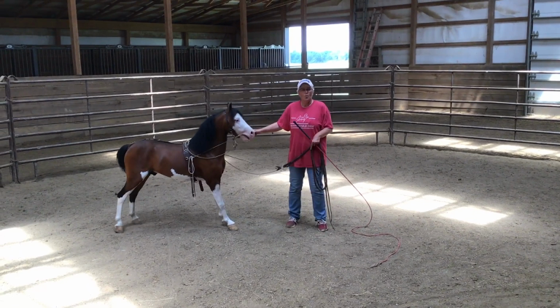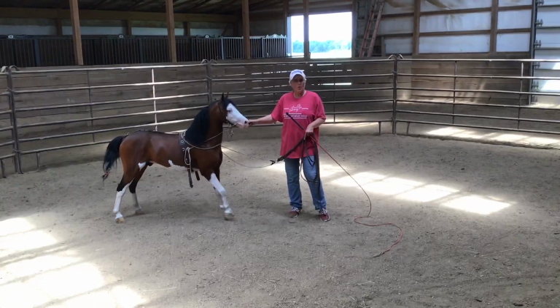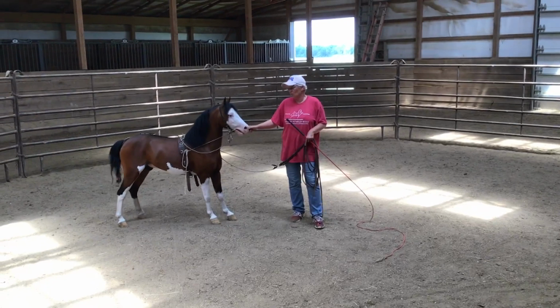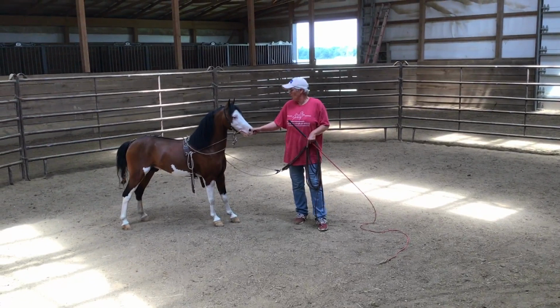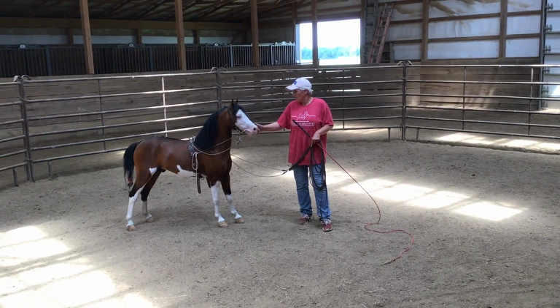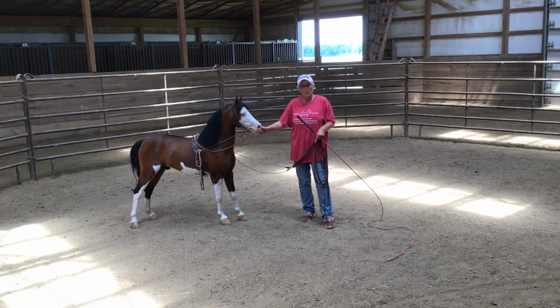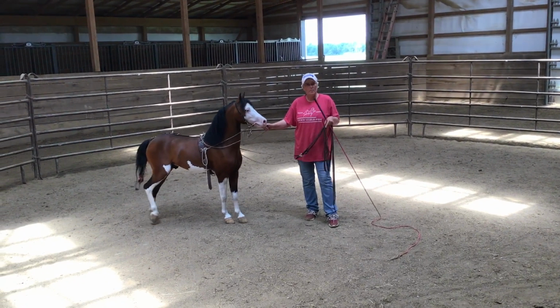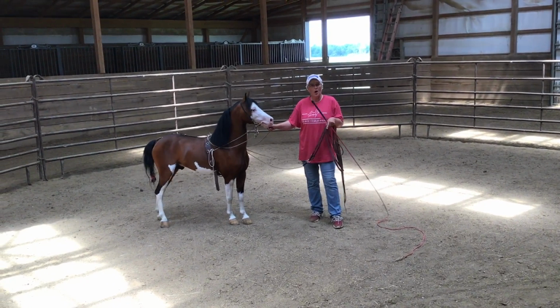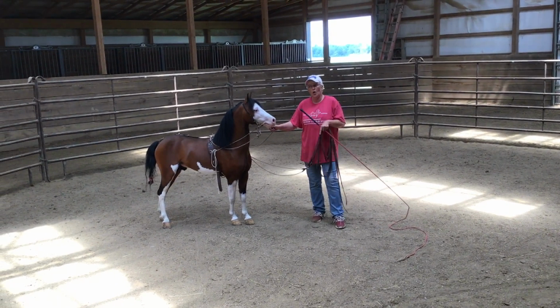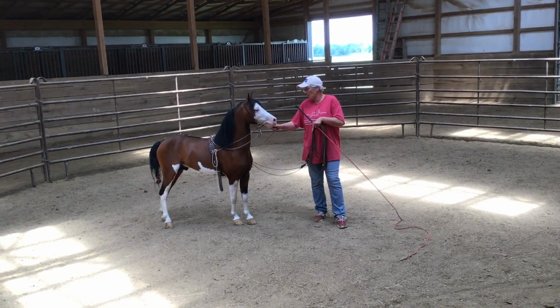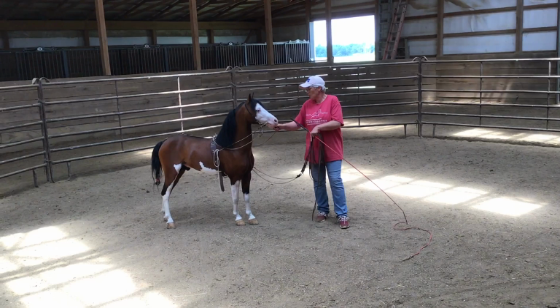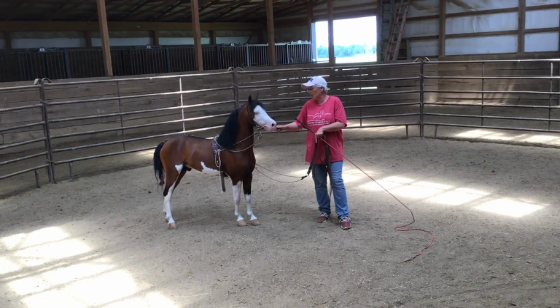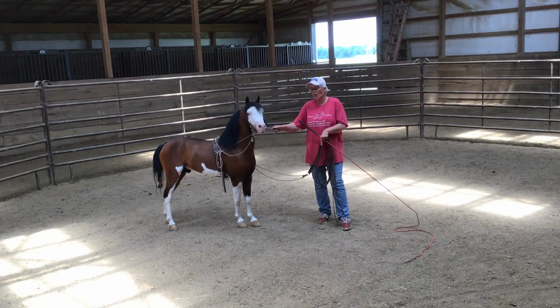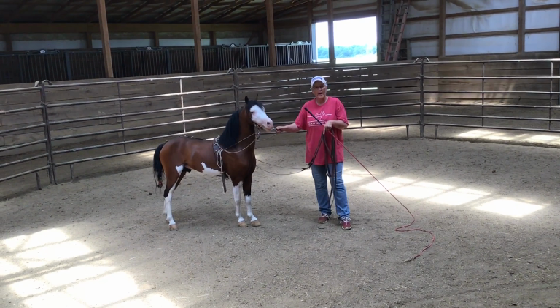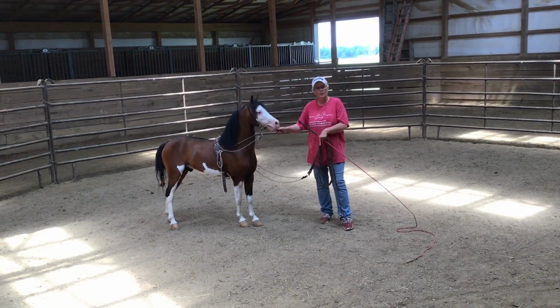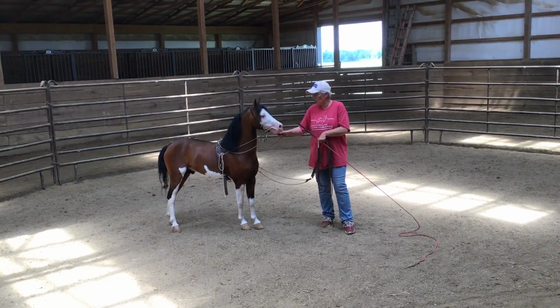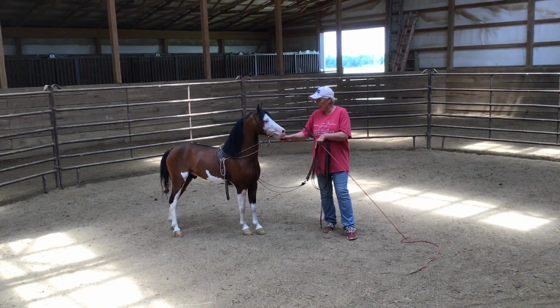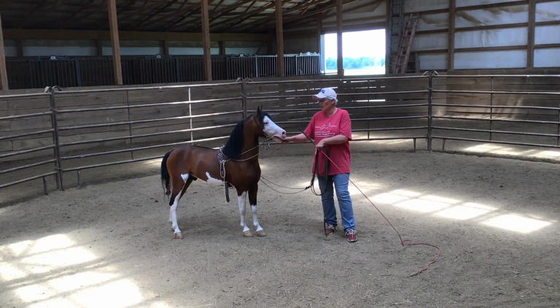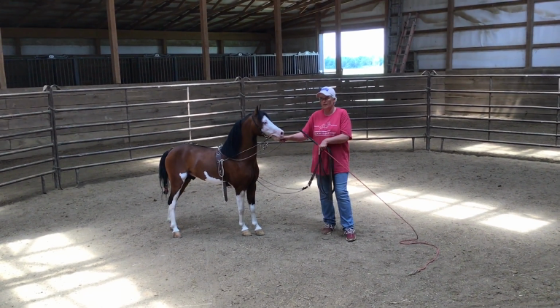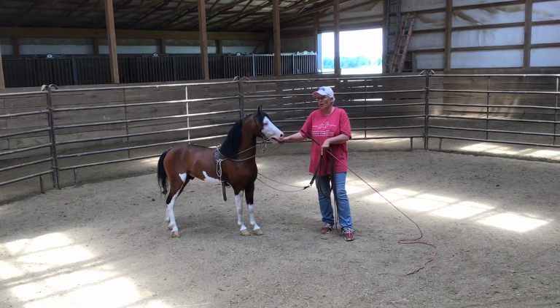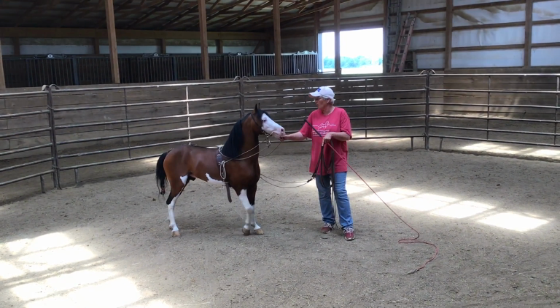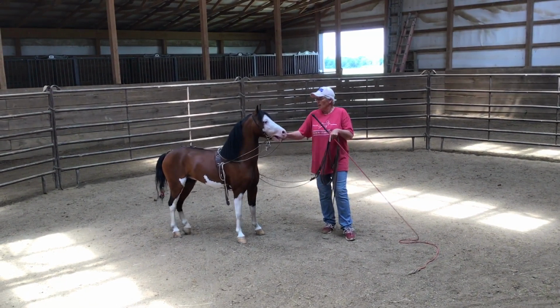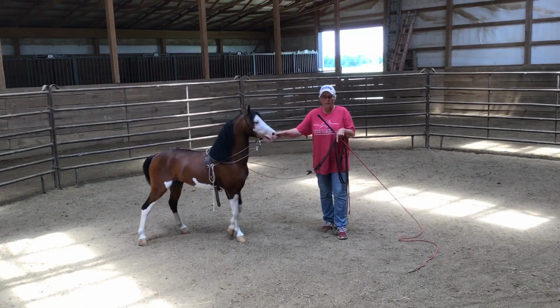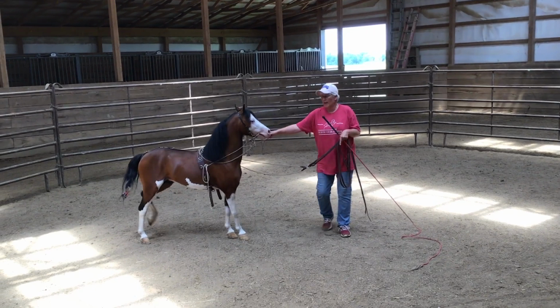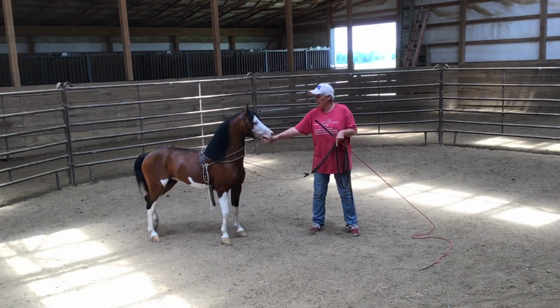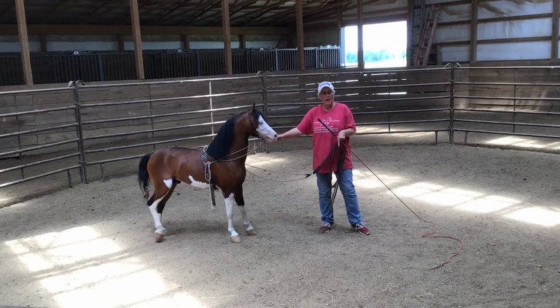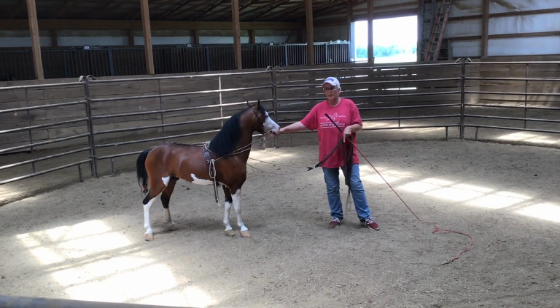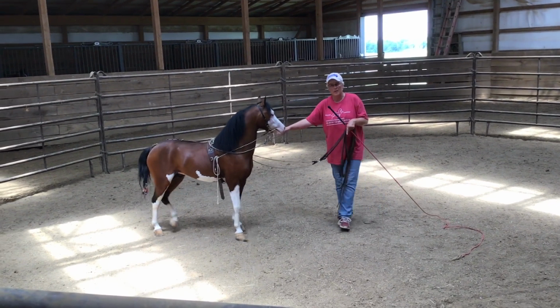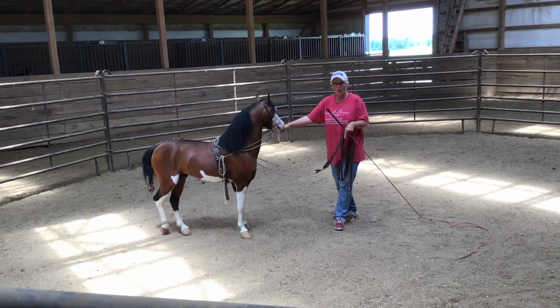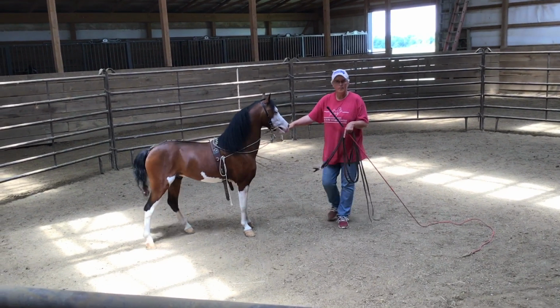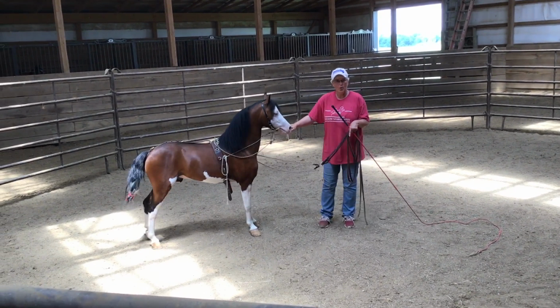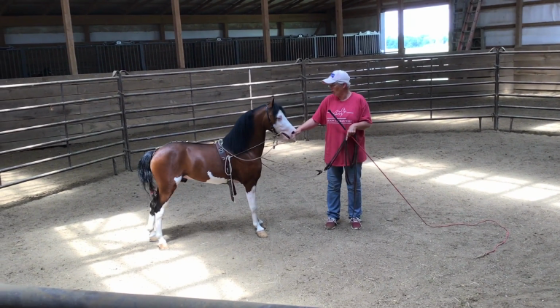Welcome to Wally's World. Today we're going to build on our round hitting work and using the chippie bit also. We've already got him going through the round hit, tipping over, and going forward.